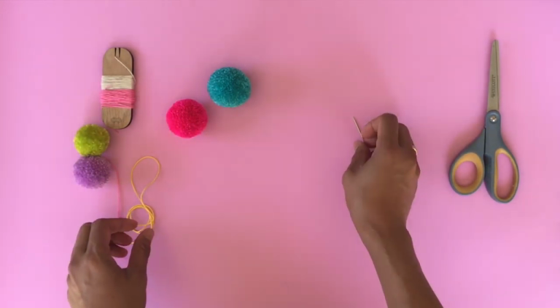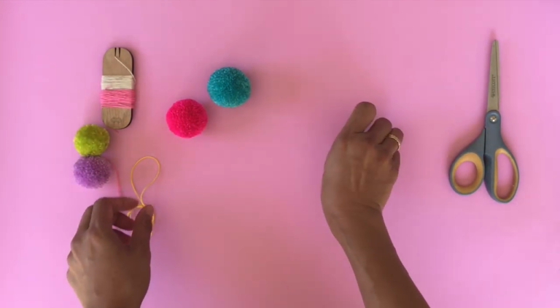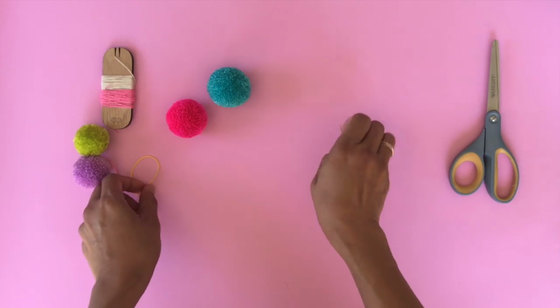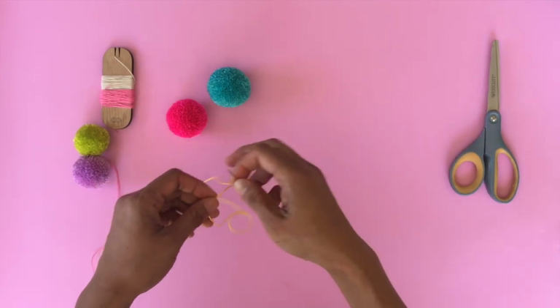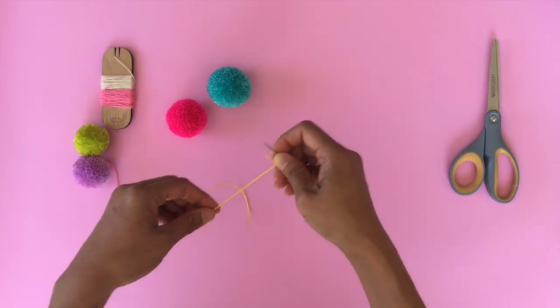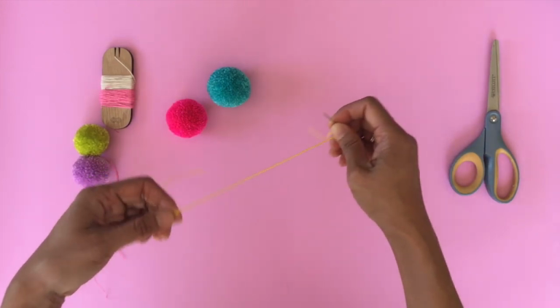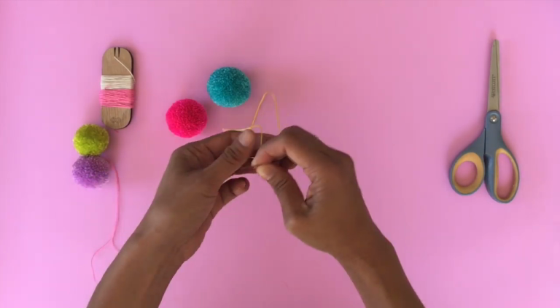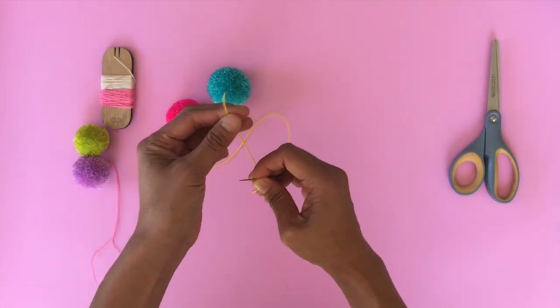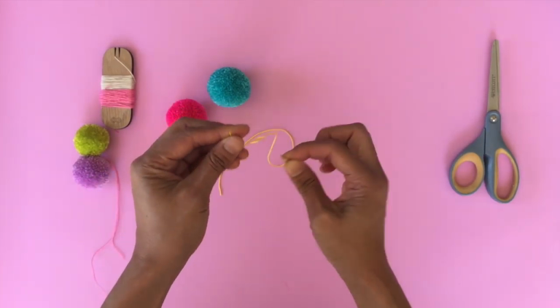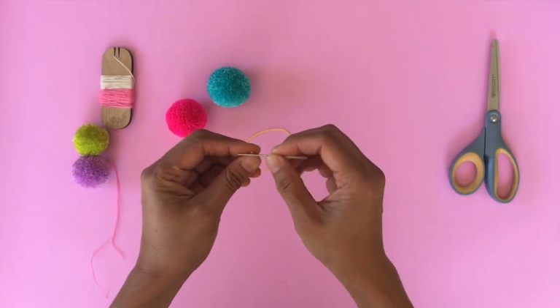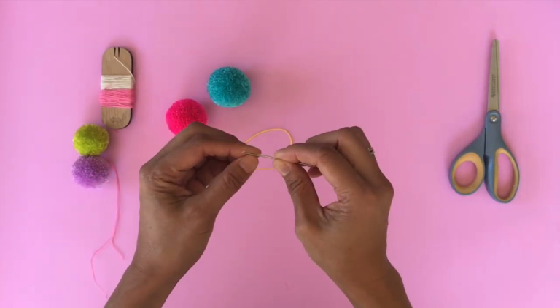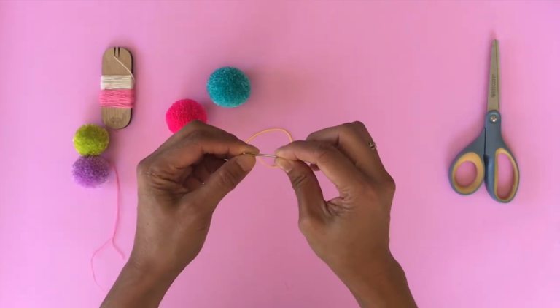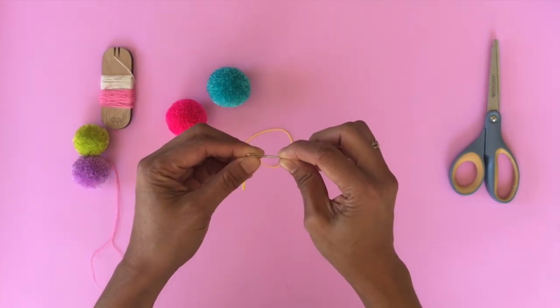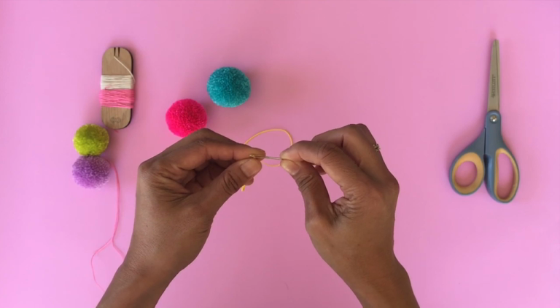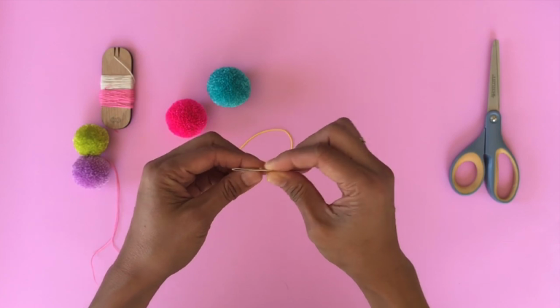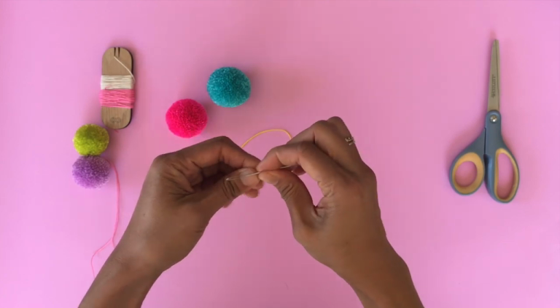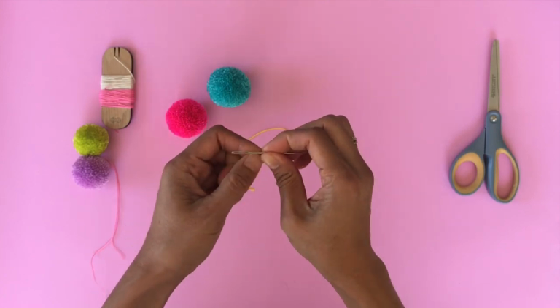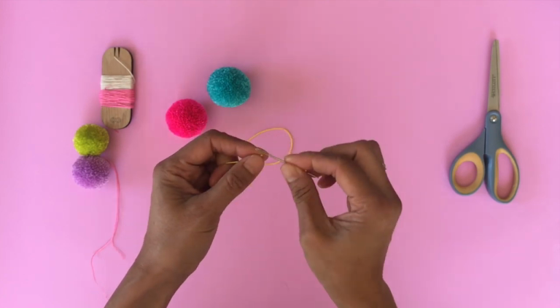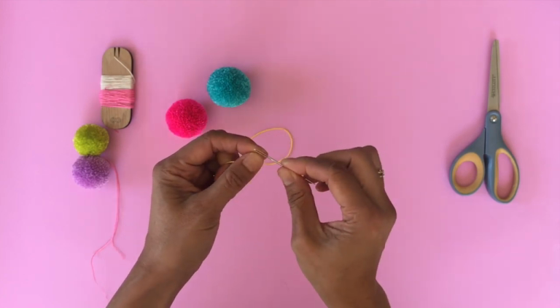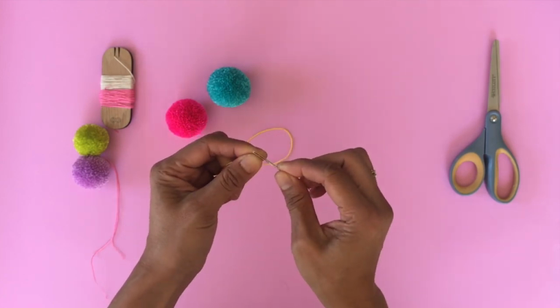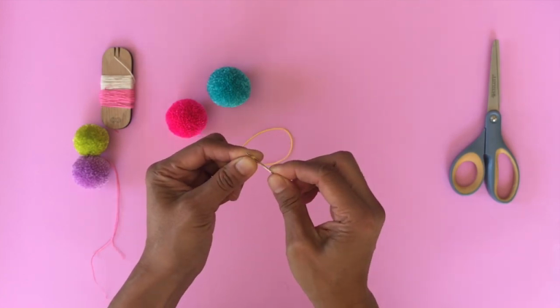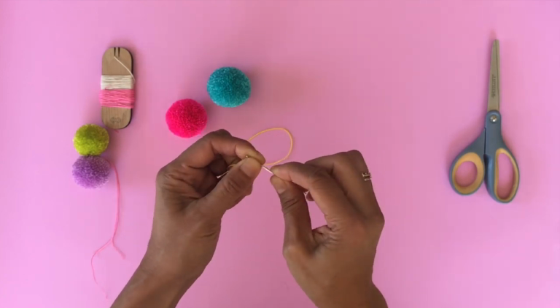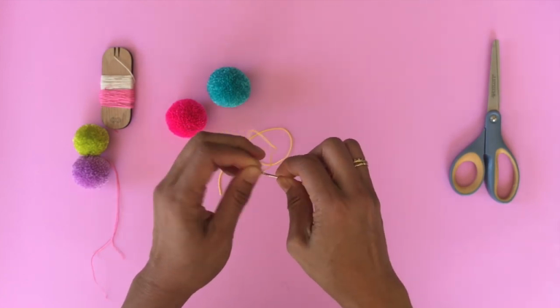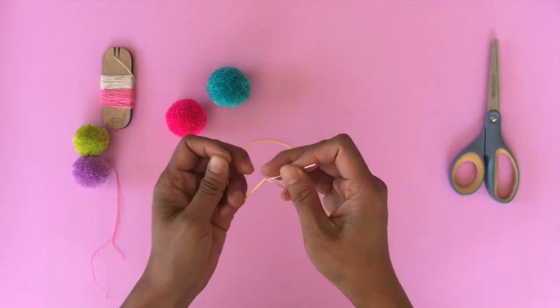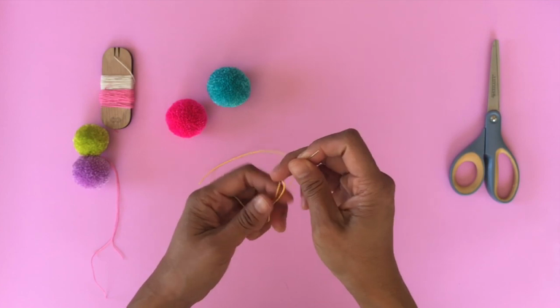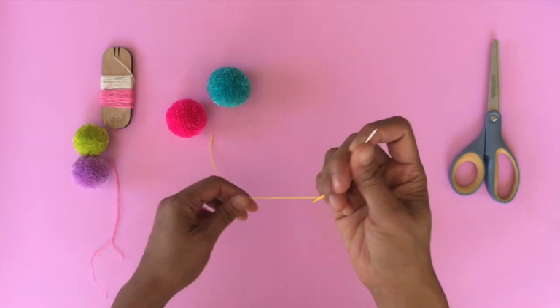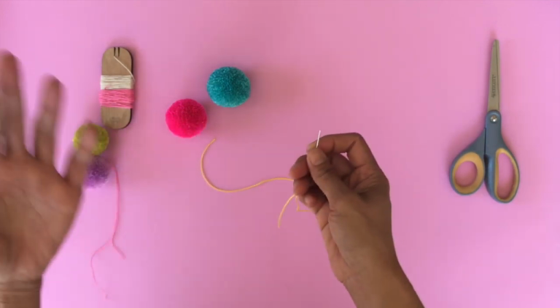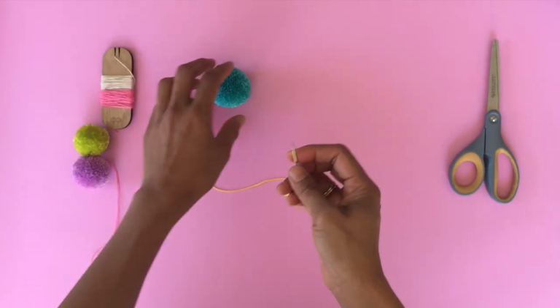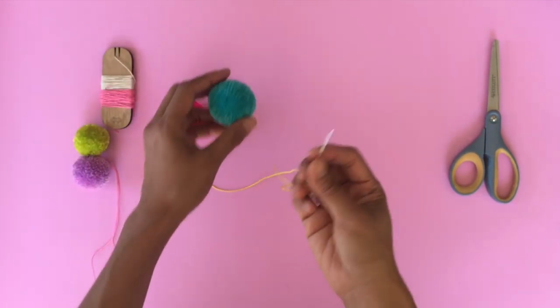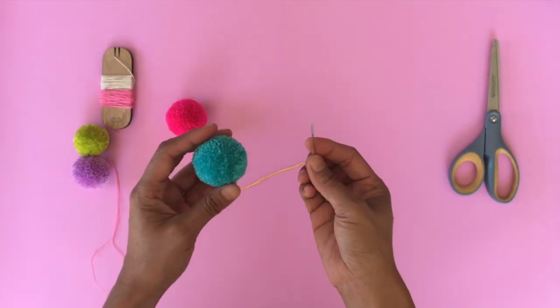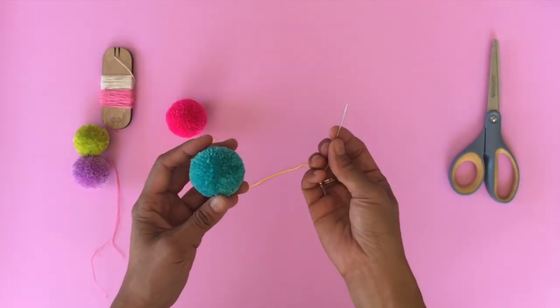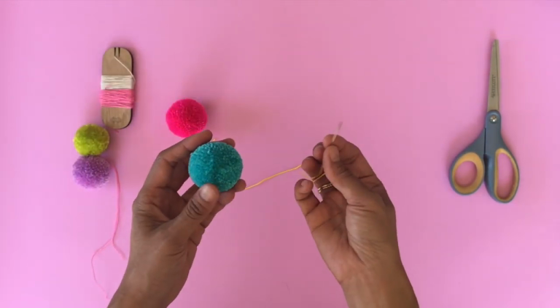Another way of doing this is method two, and it's attaching it through the center. We would only do this usually for garlands or something that won't be touched that much — it'll stay as decoration.